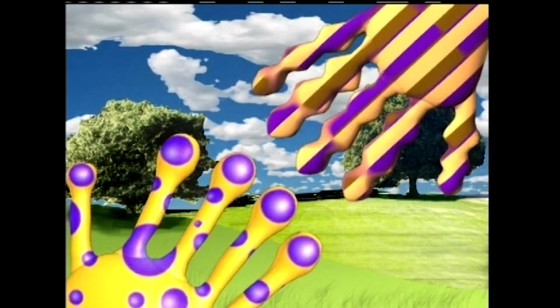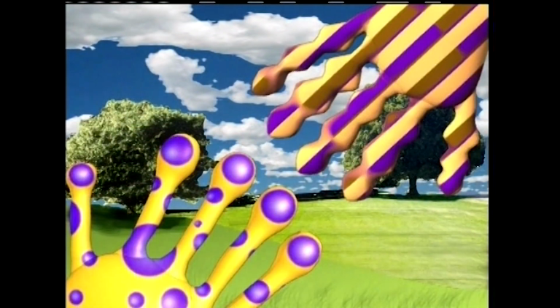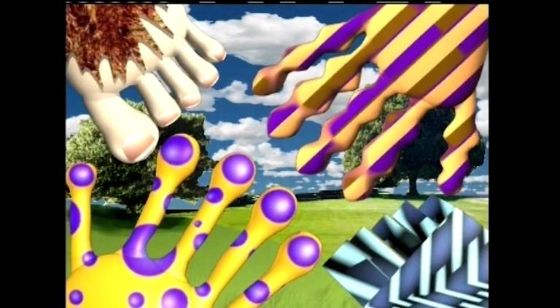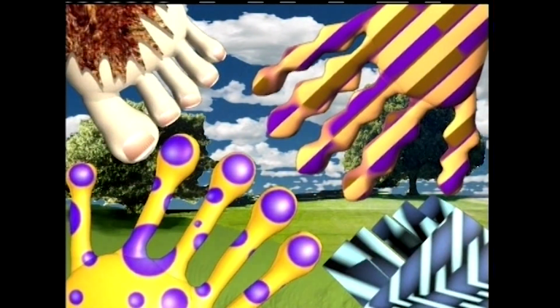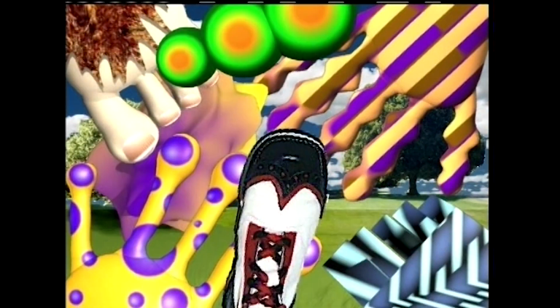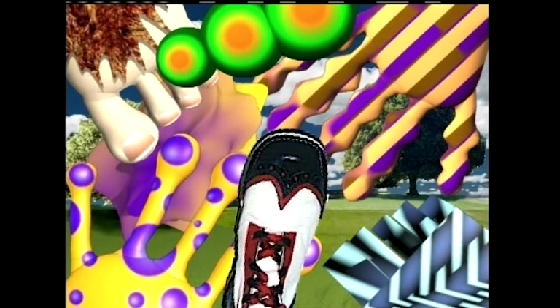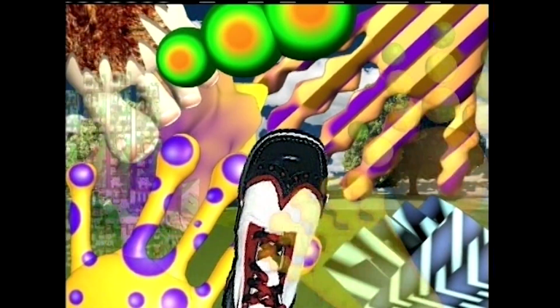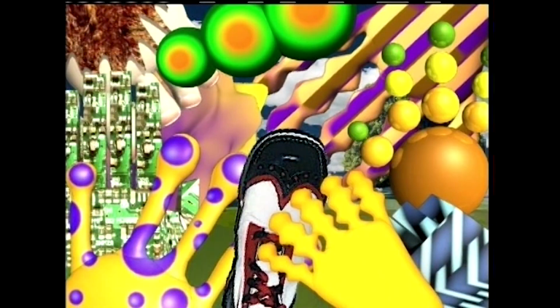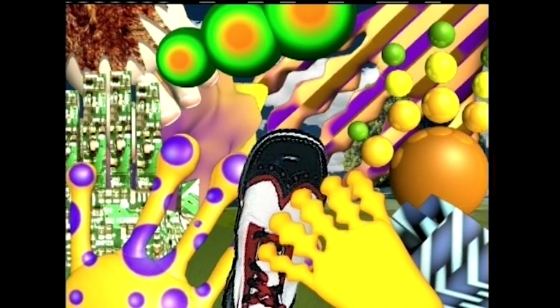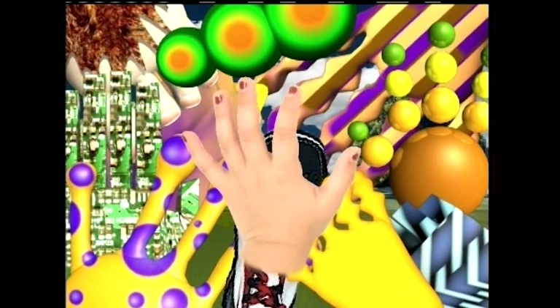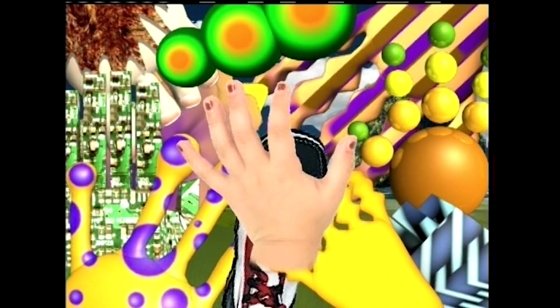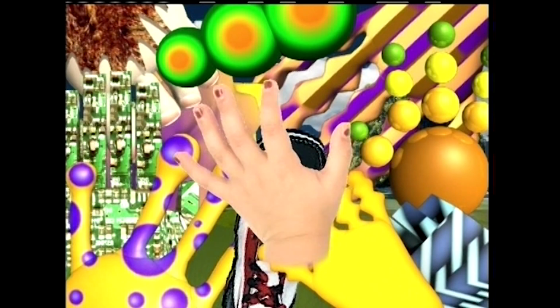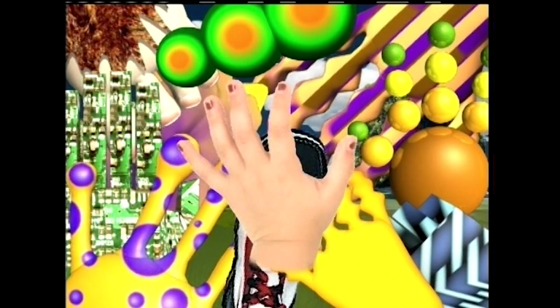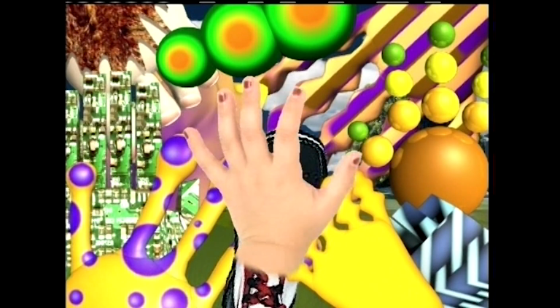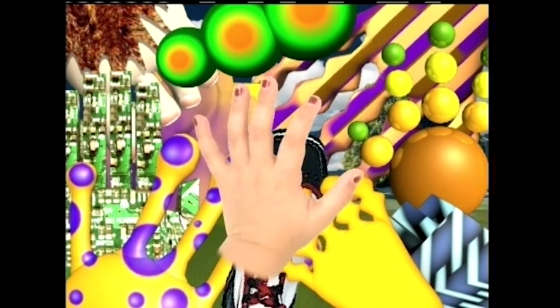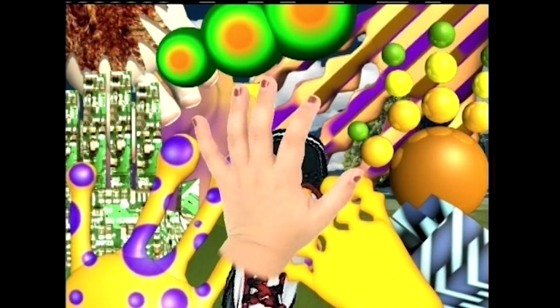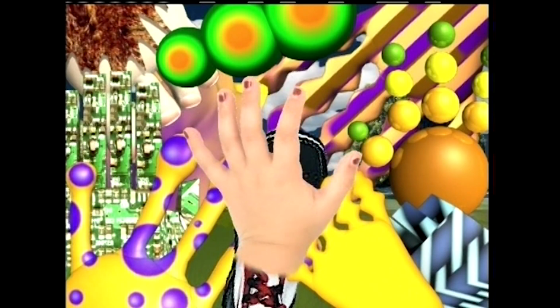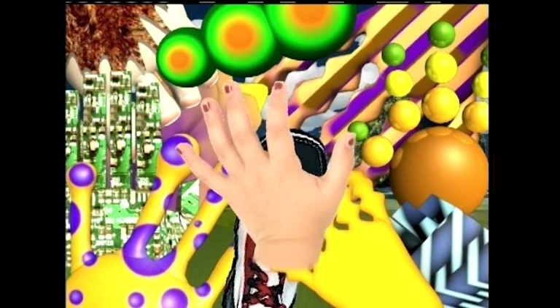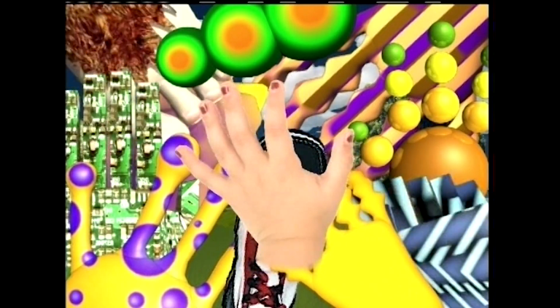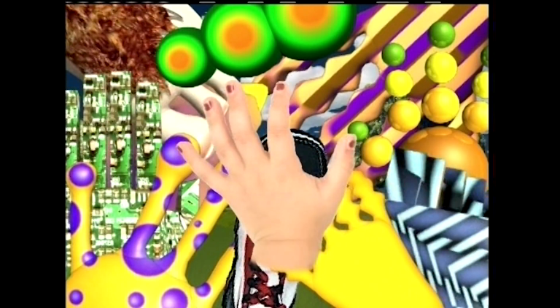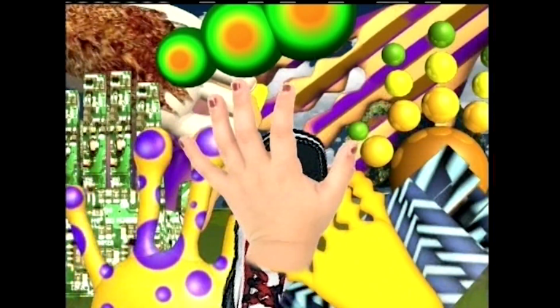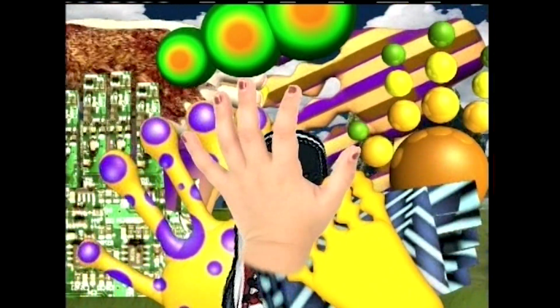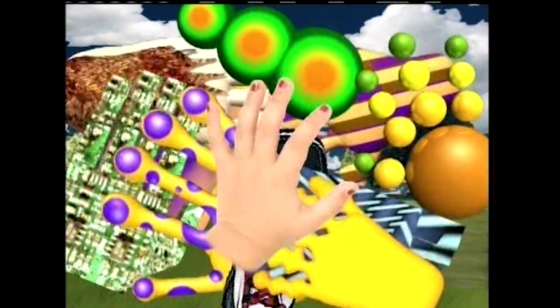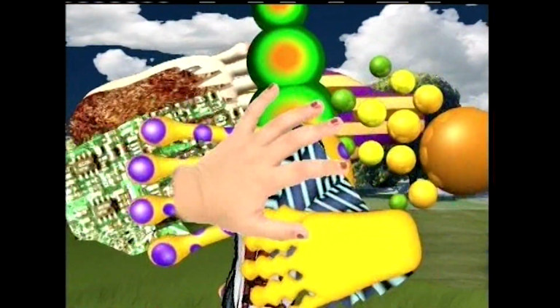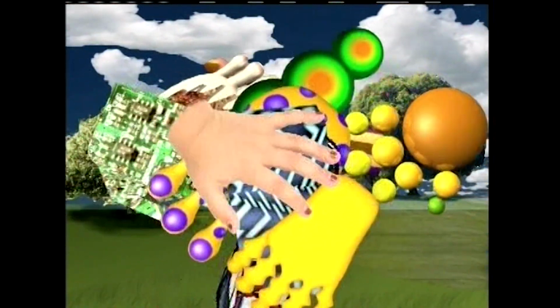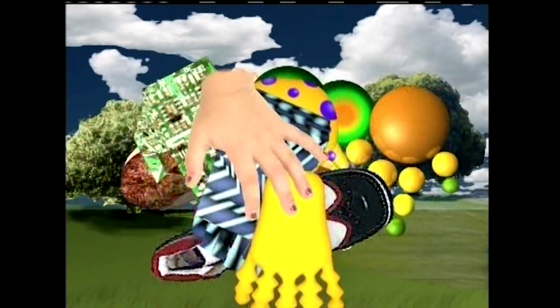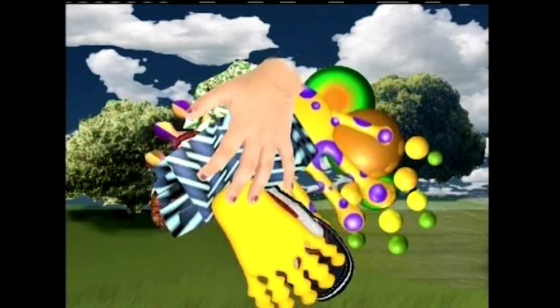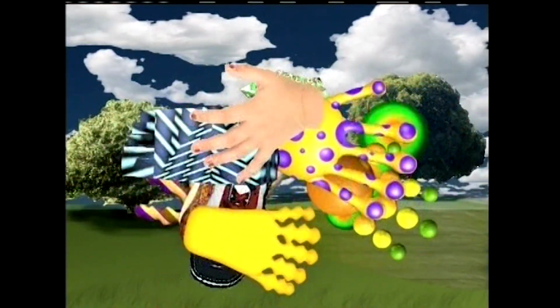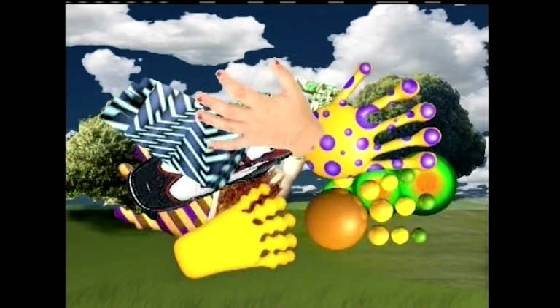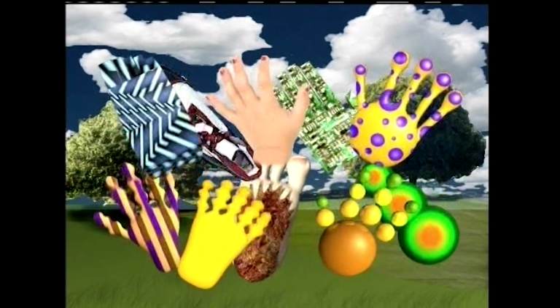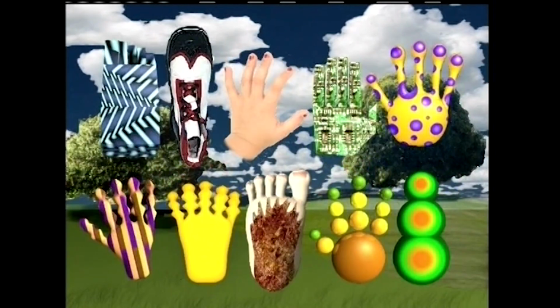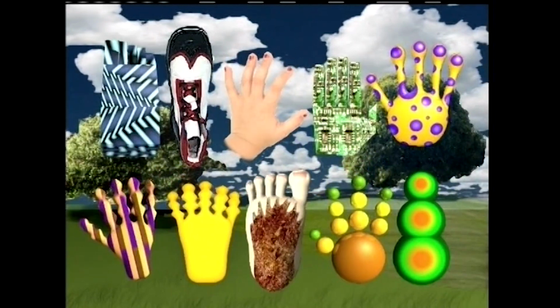Fingers, toes, feet and hands. I can count, yes I can. Toes, fingers, hands and feet, it's all they're nice and neat.